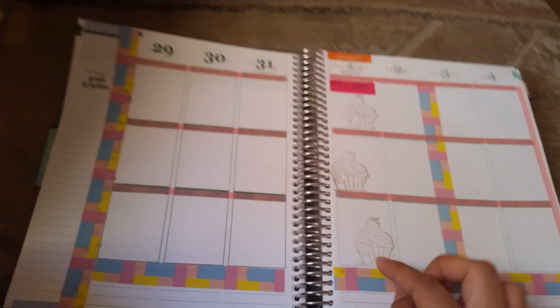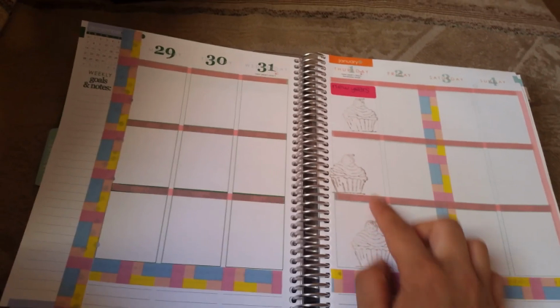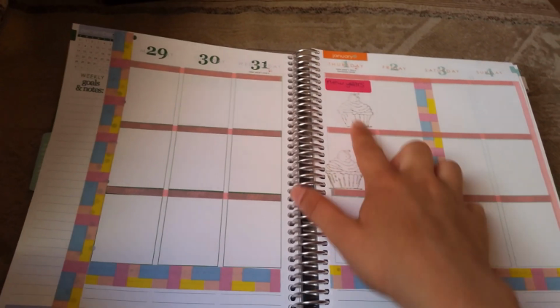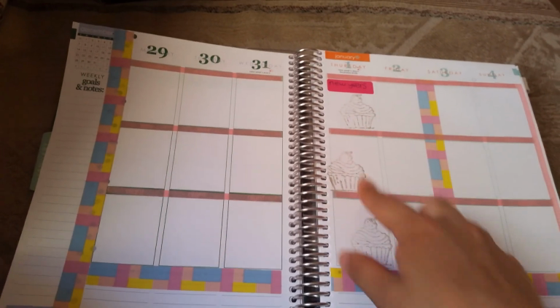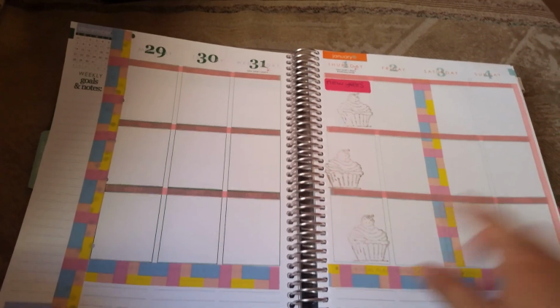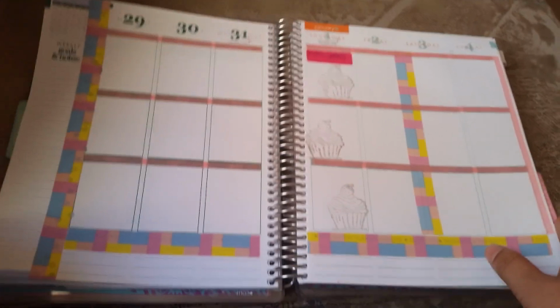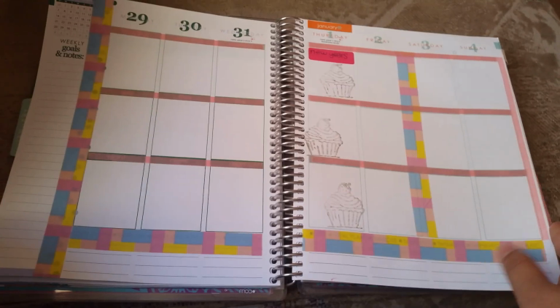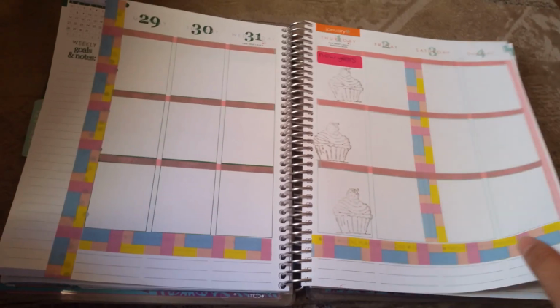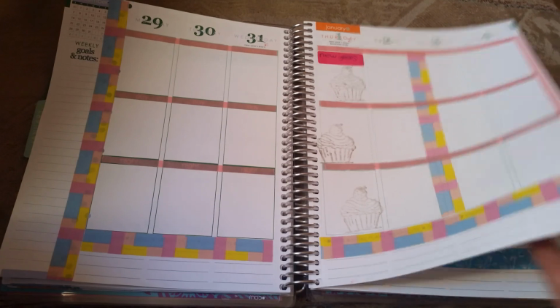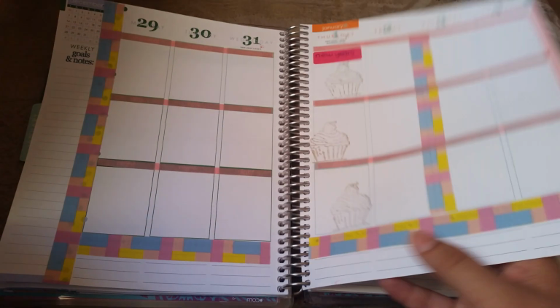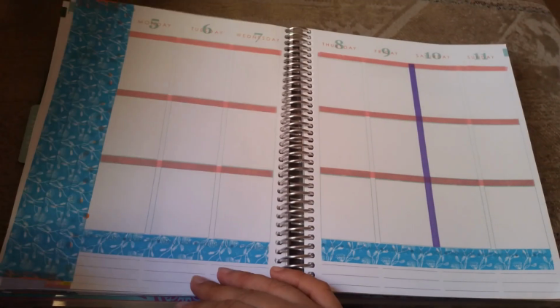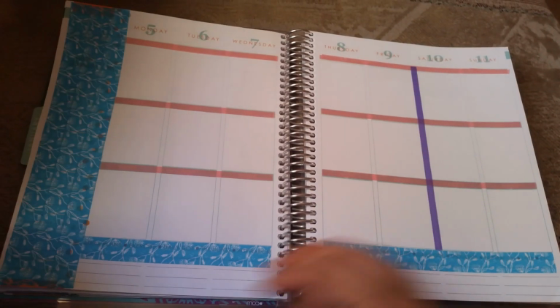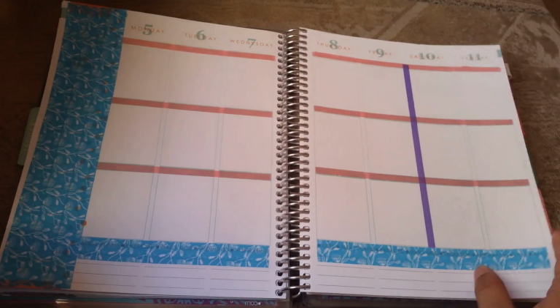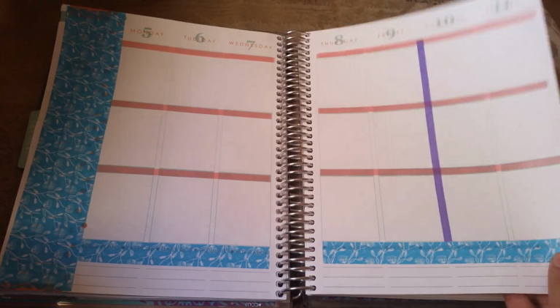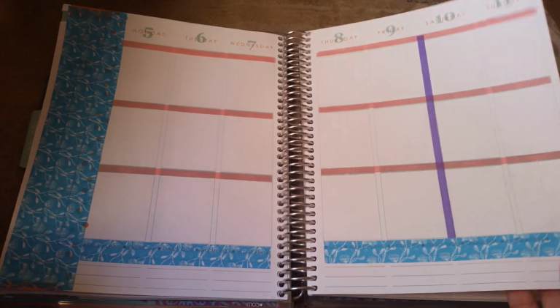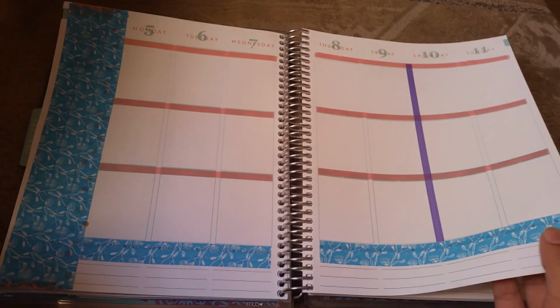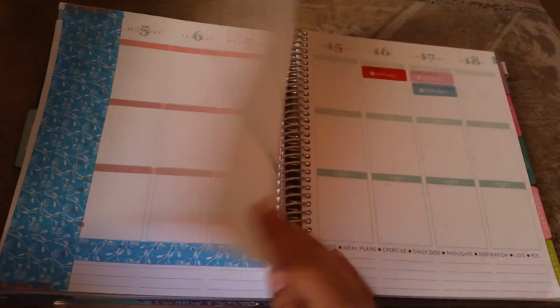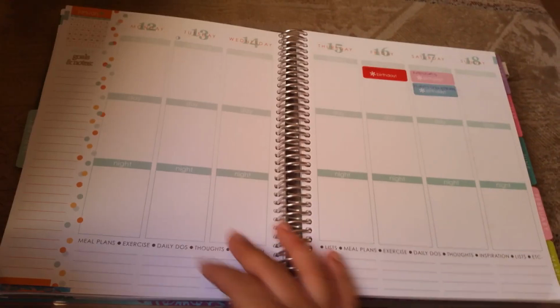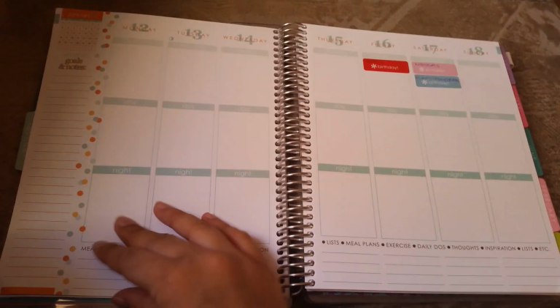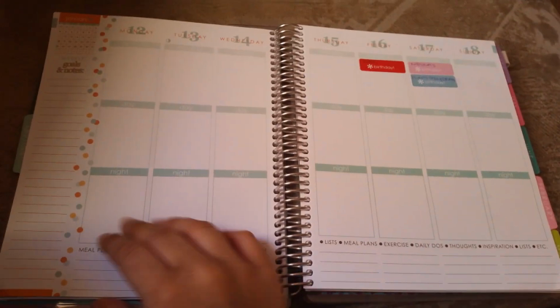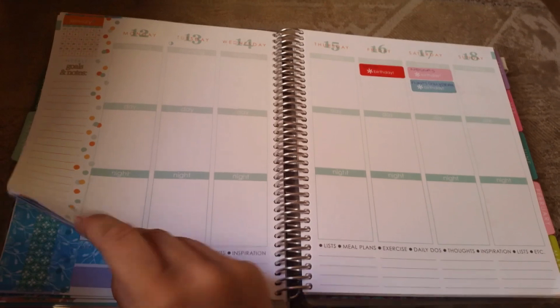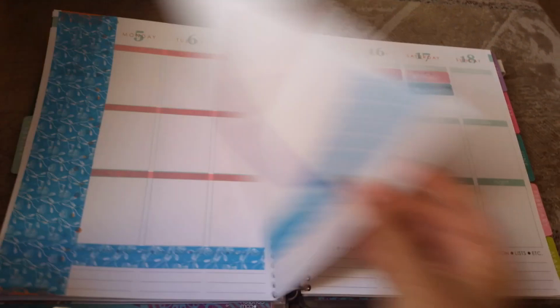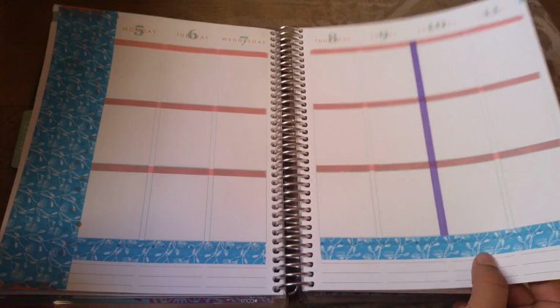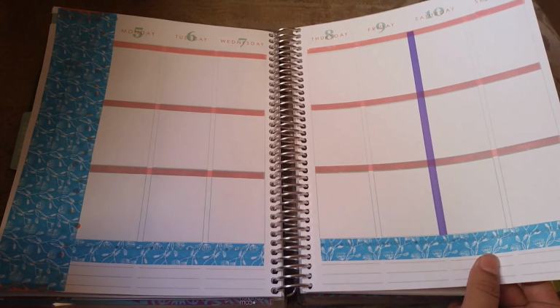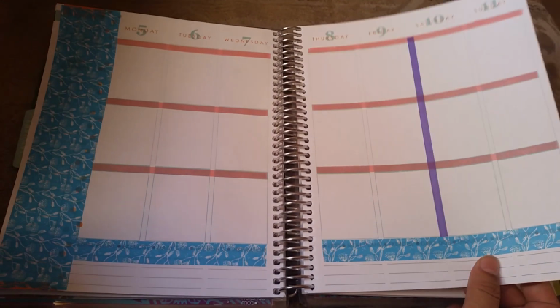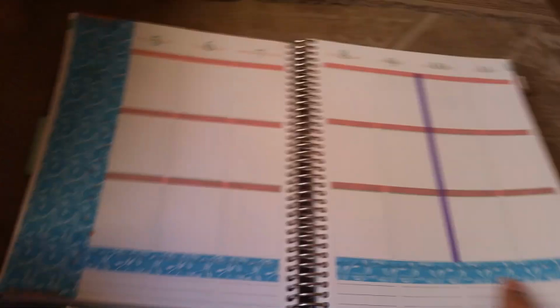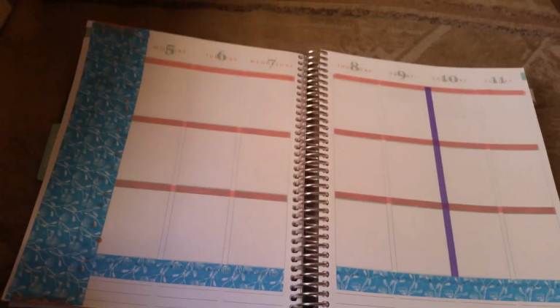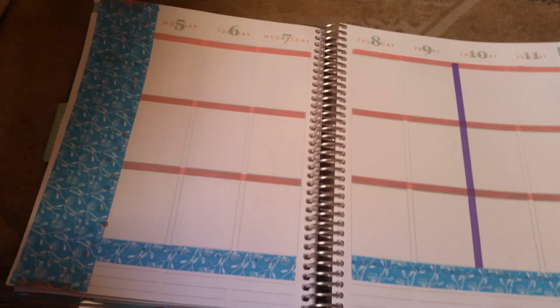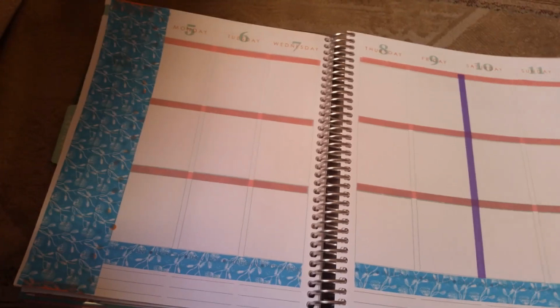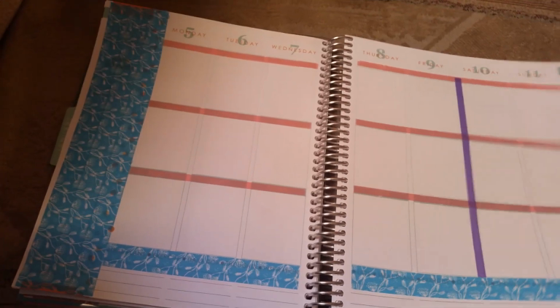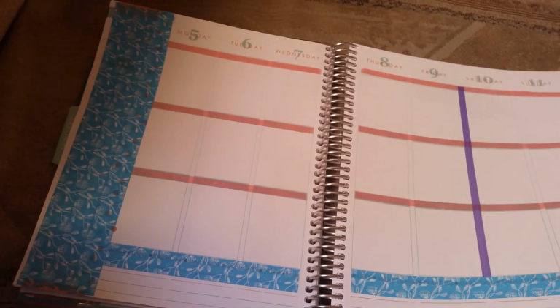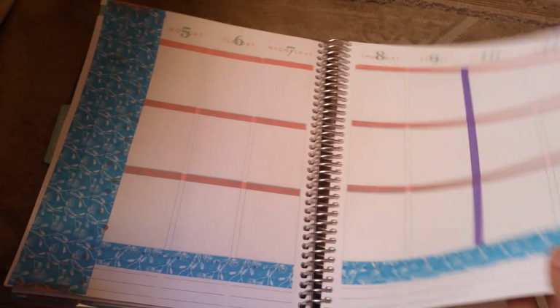This is New Year's, so I've got some little stamps. I haven't really finished some of these, but I just wanted to give you guys a quick view of what I've done thus far.